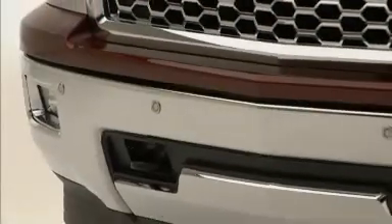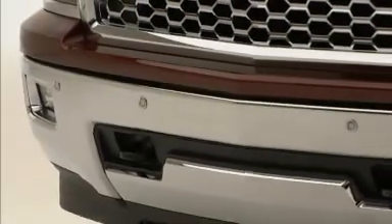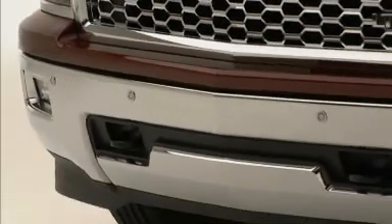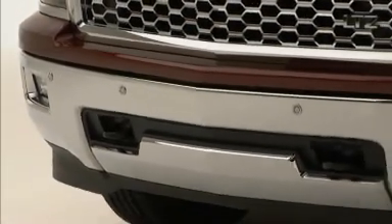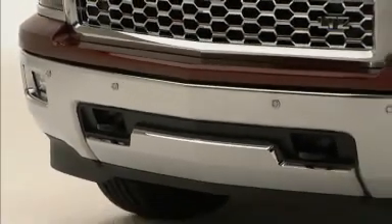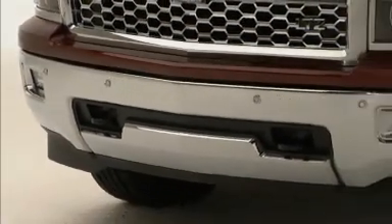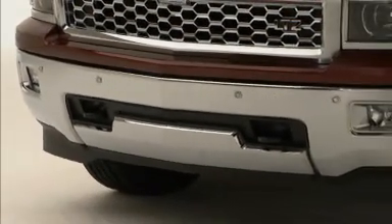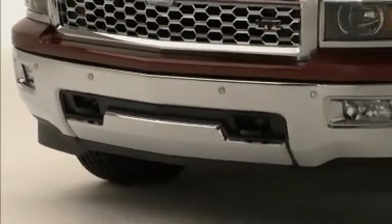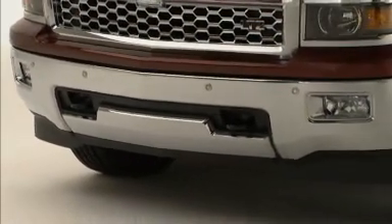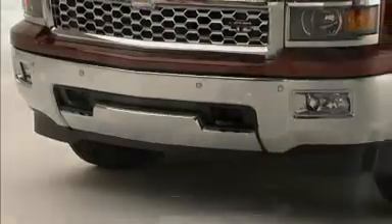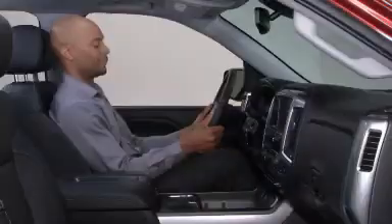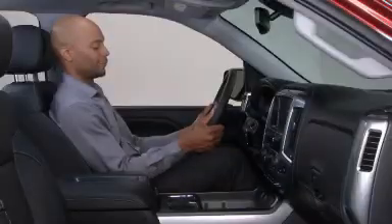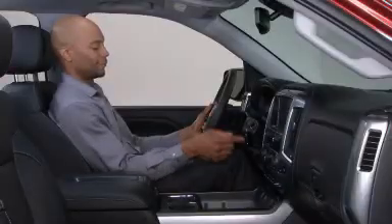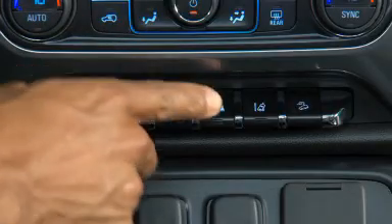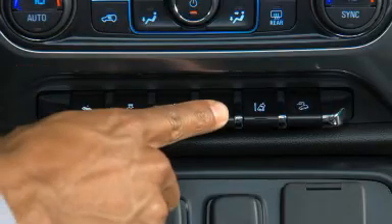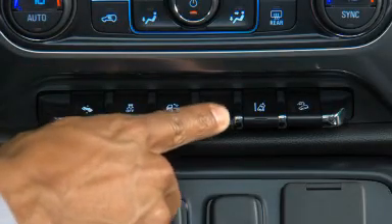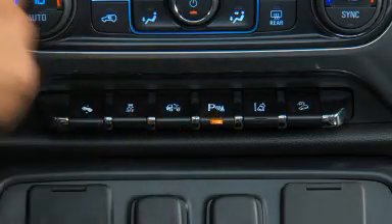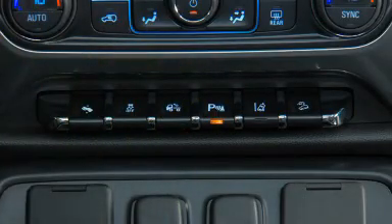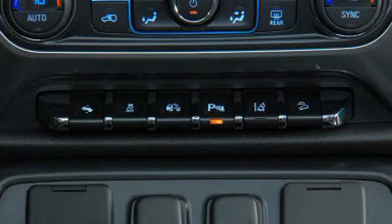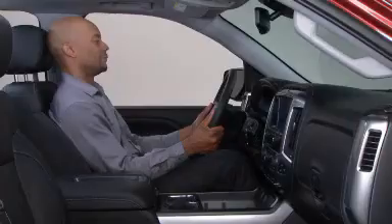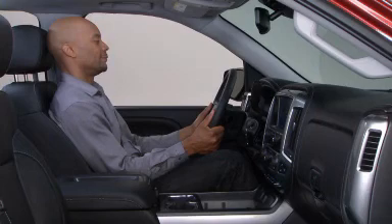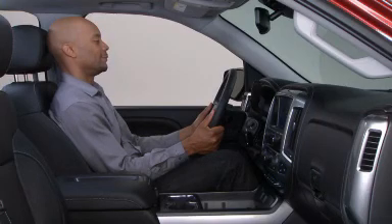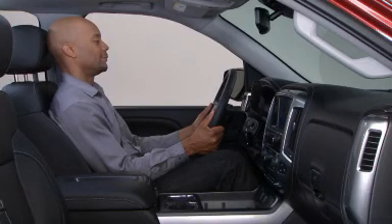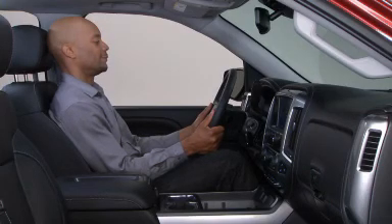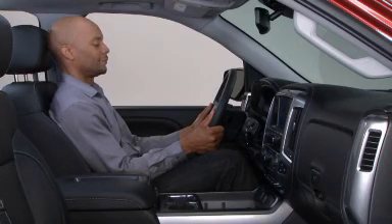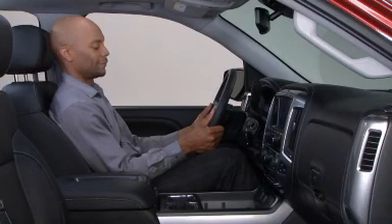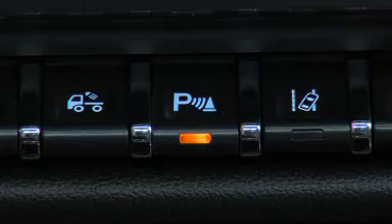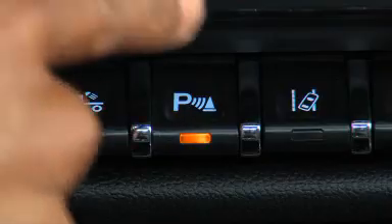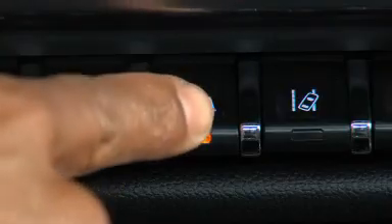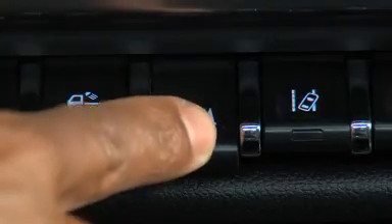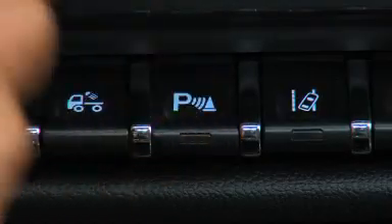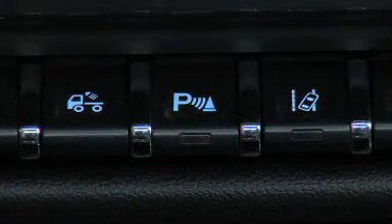The ultrasonic front and rear parking assist can be turned on and off by pressing the park assist button in the center switchbank. The park assist button lights up when the system is on and turns off when it's been disabled.